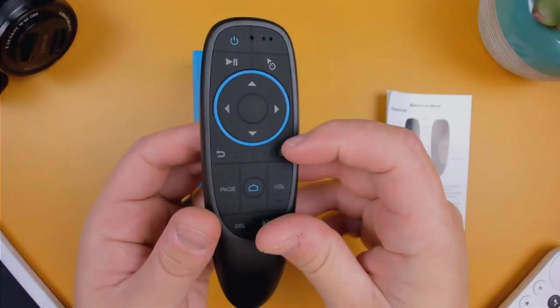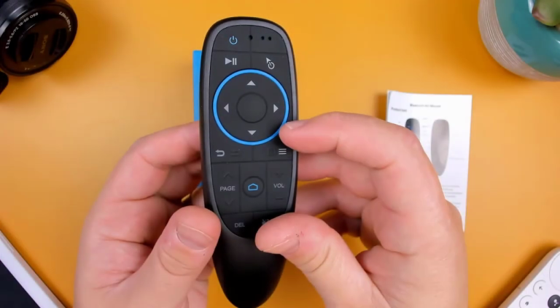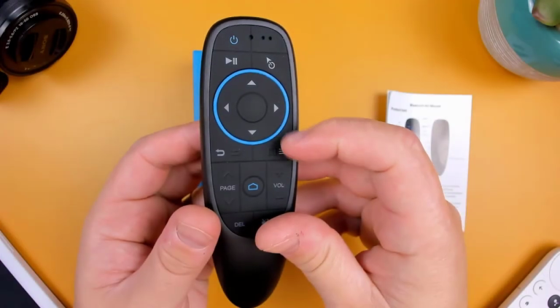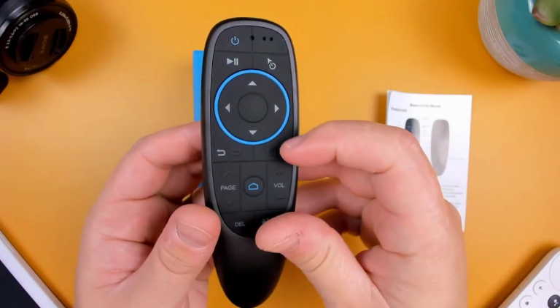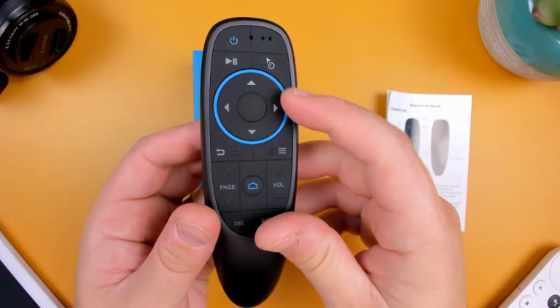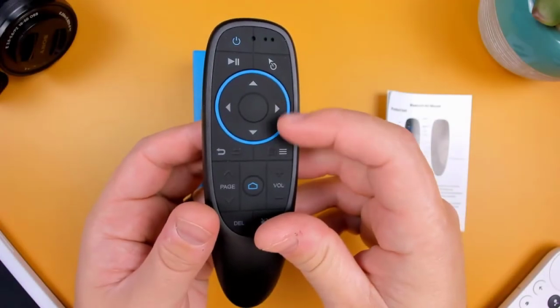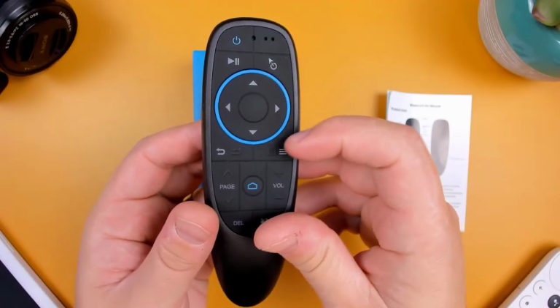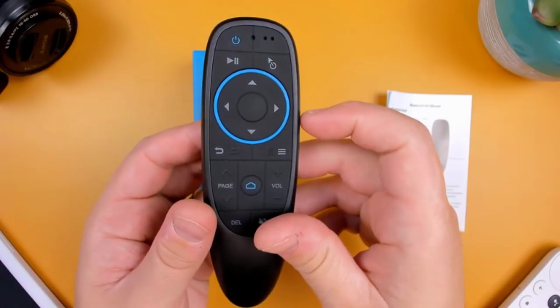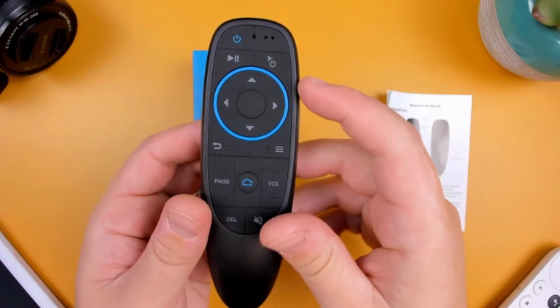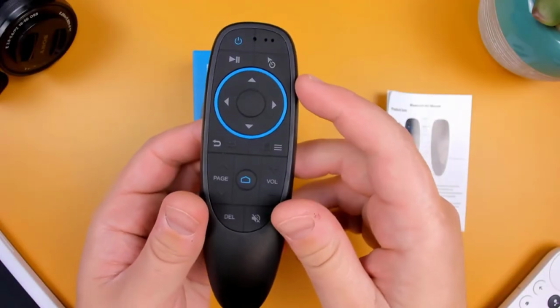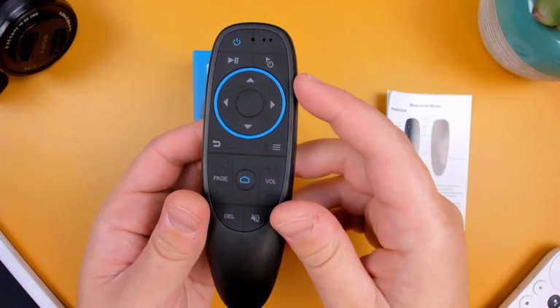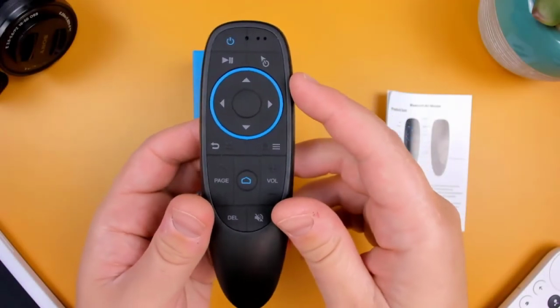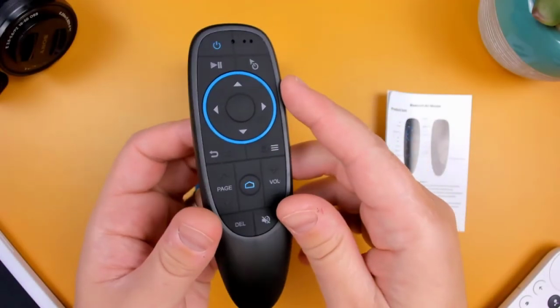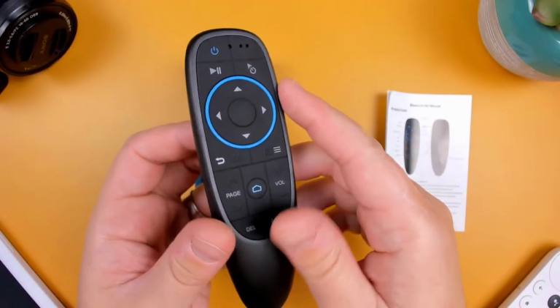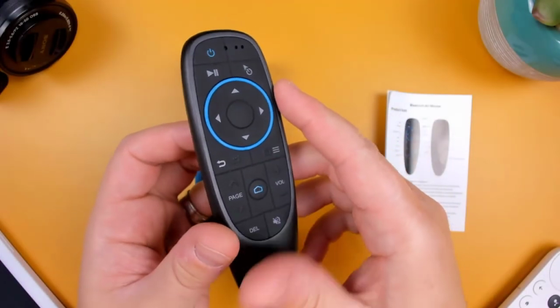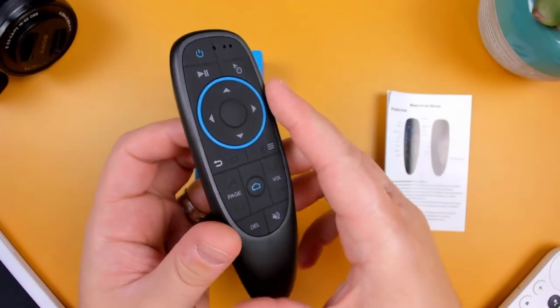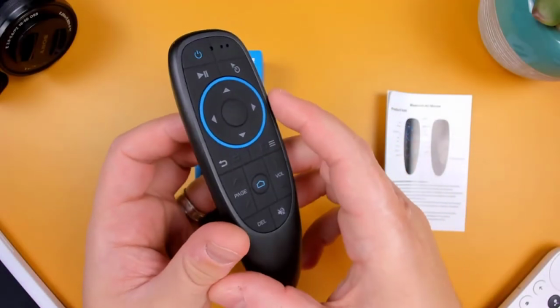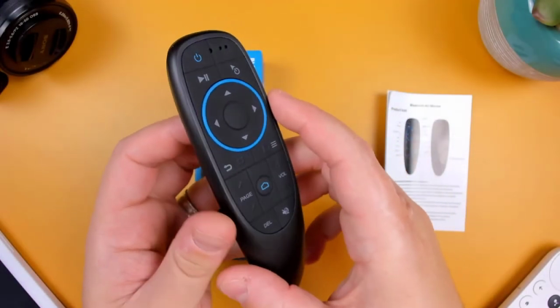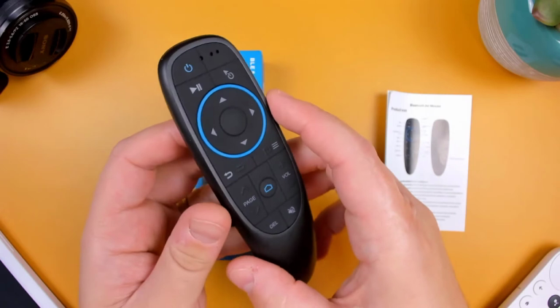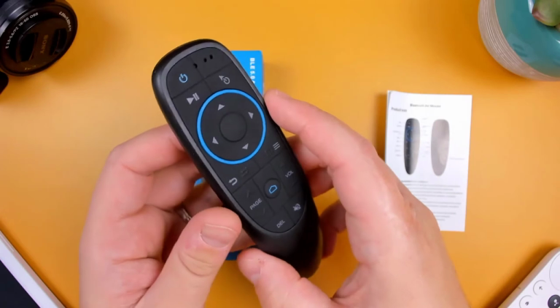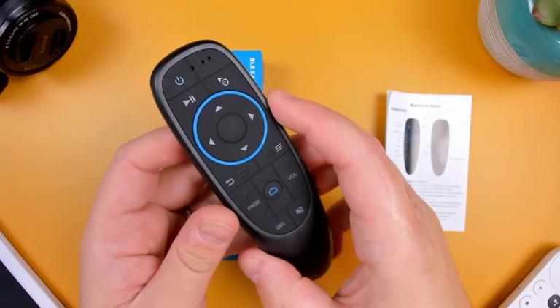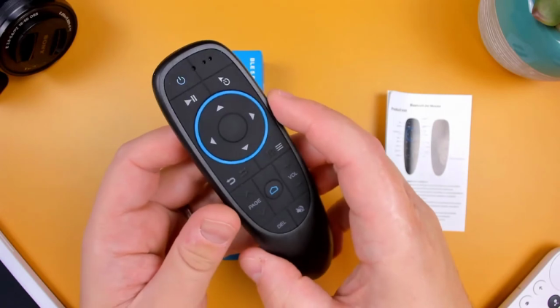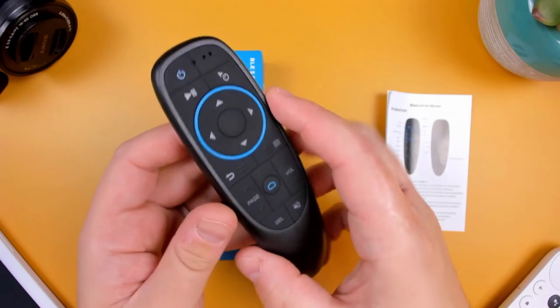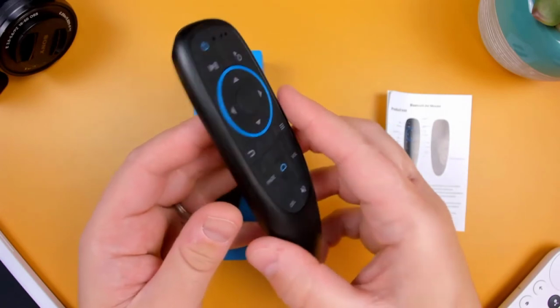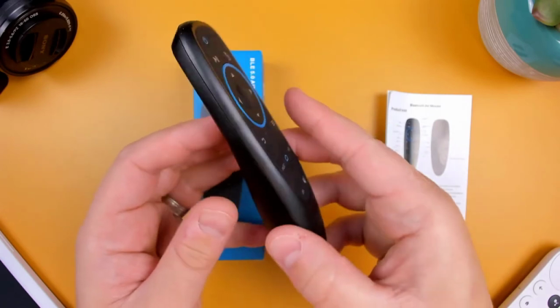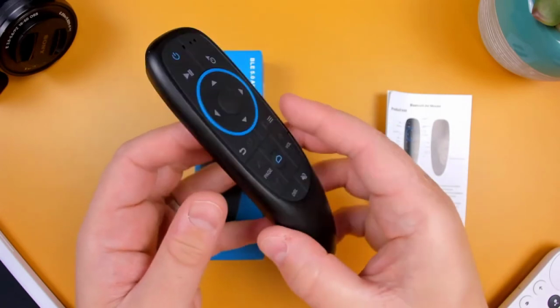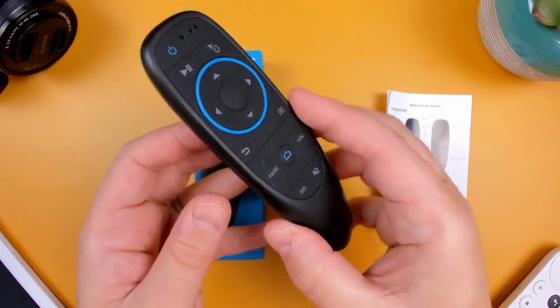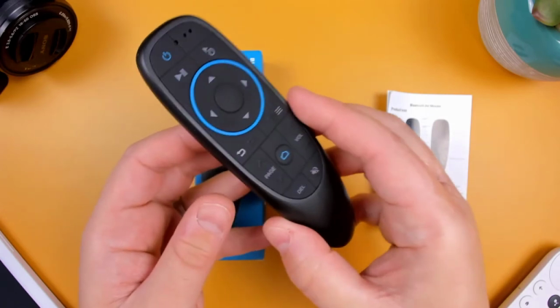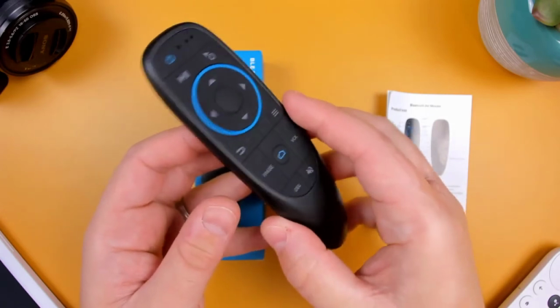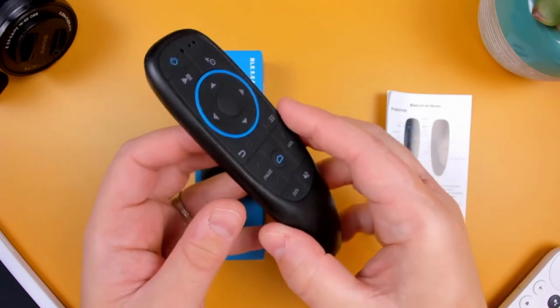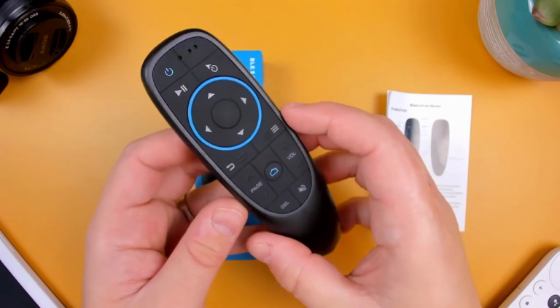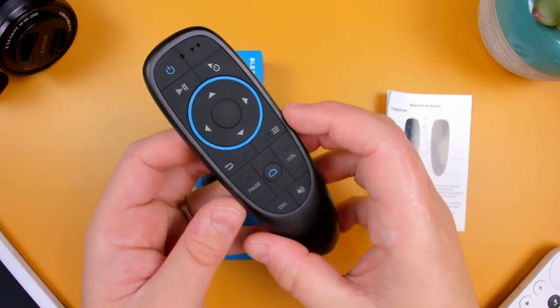The remote build is pretty standard. It's made of lightweight plastic and uses soft rubber for the buttons, which does tend to pick up lint and dust pretty easily.